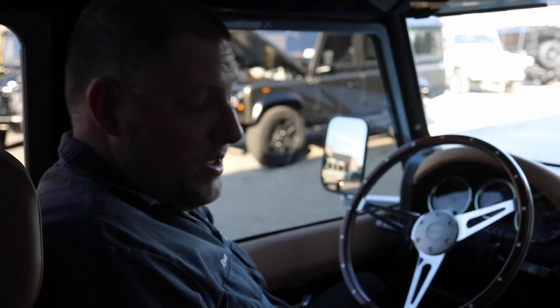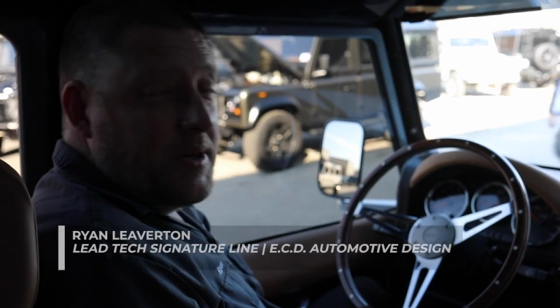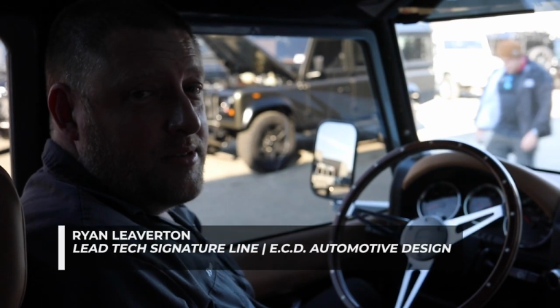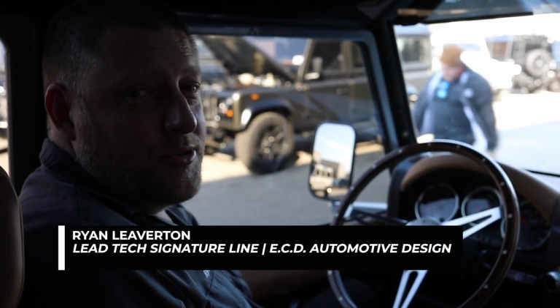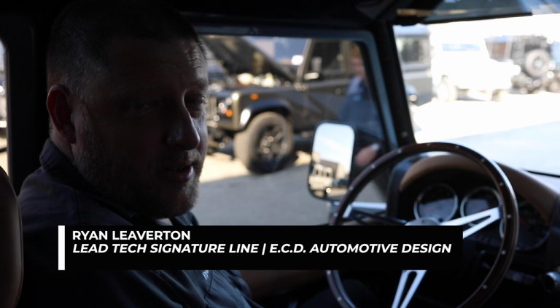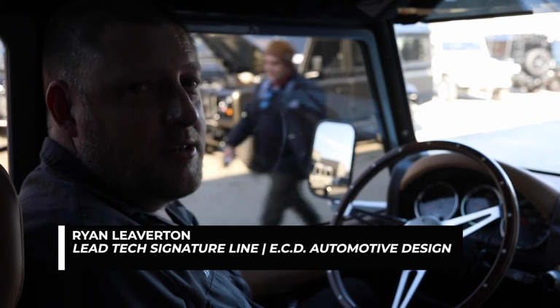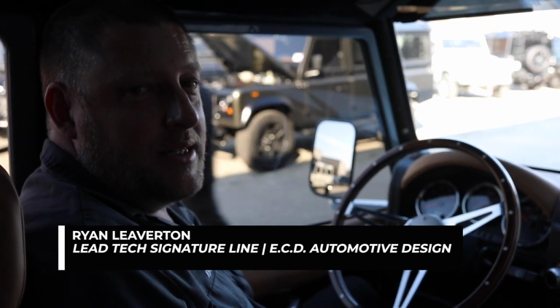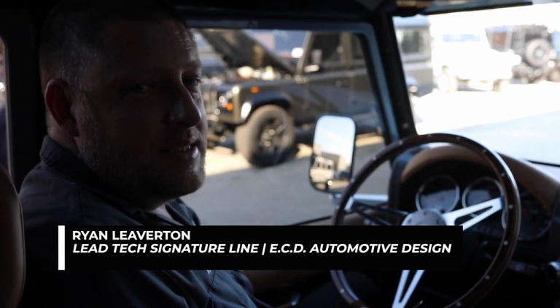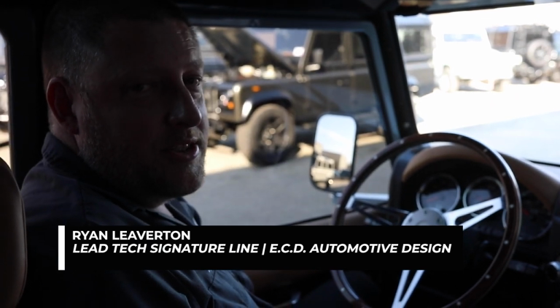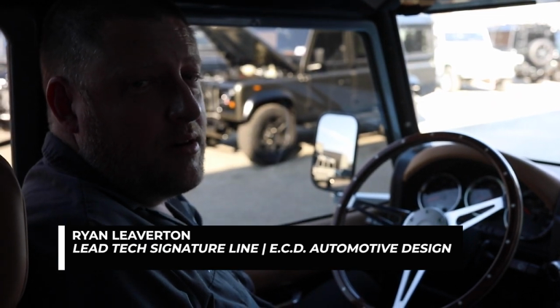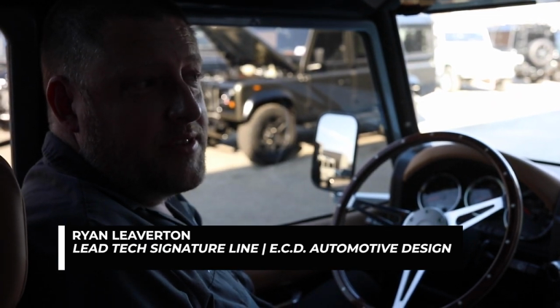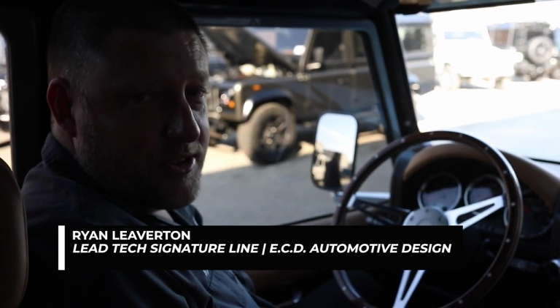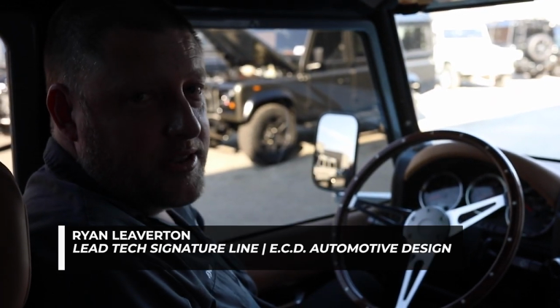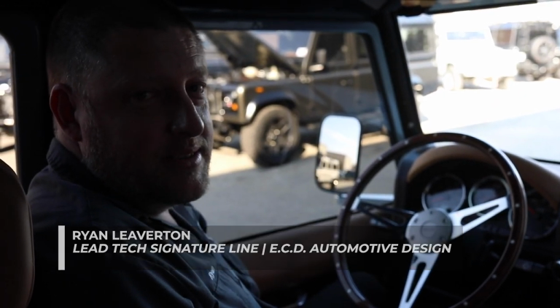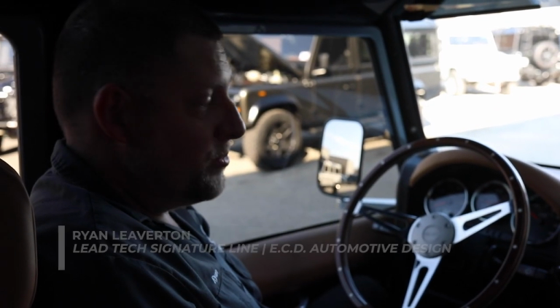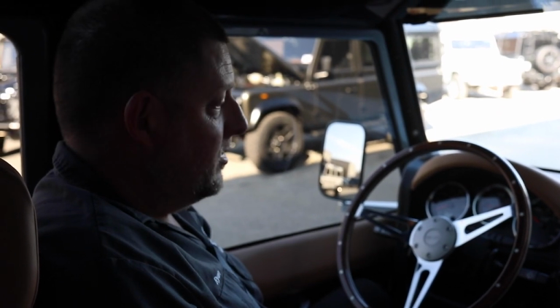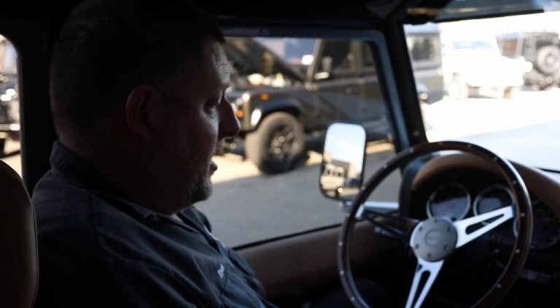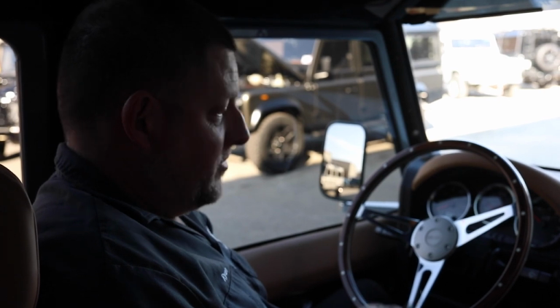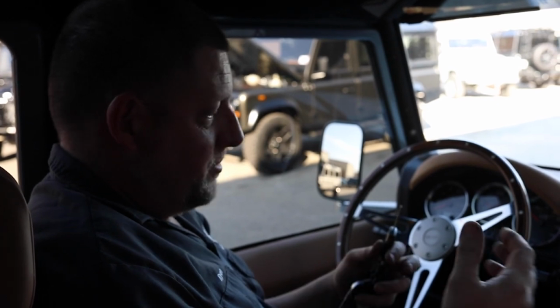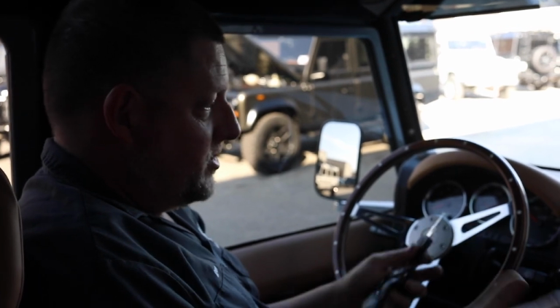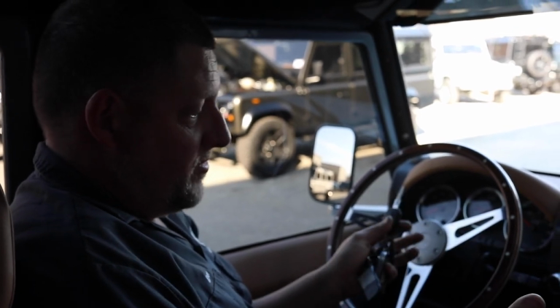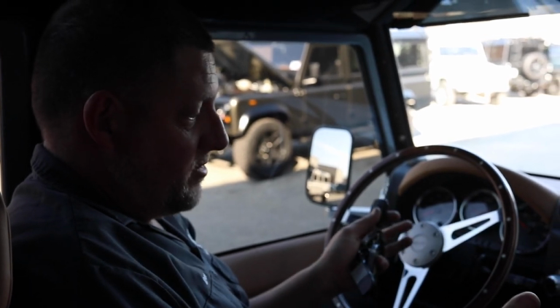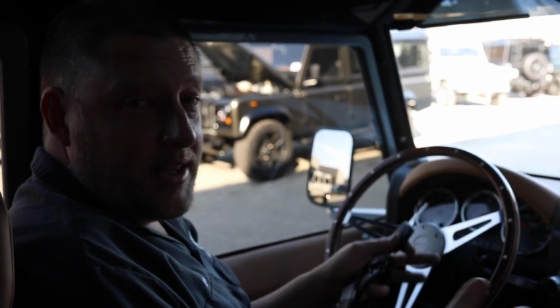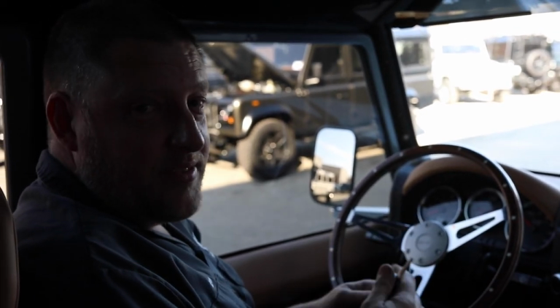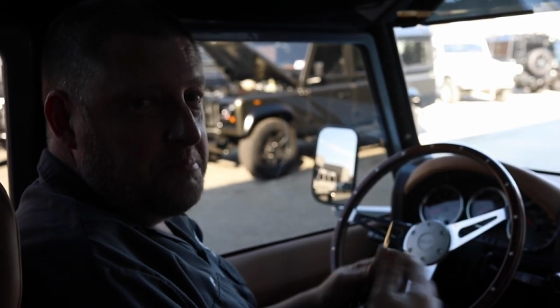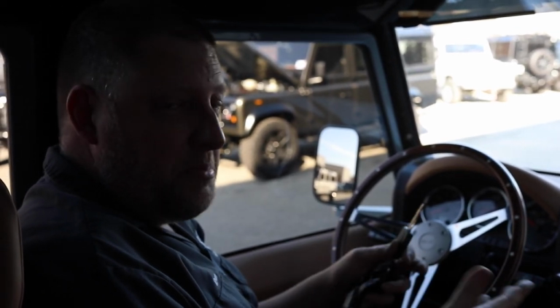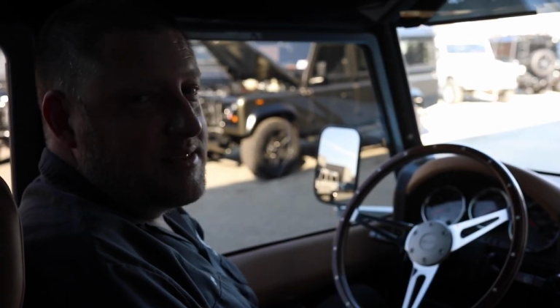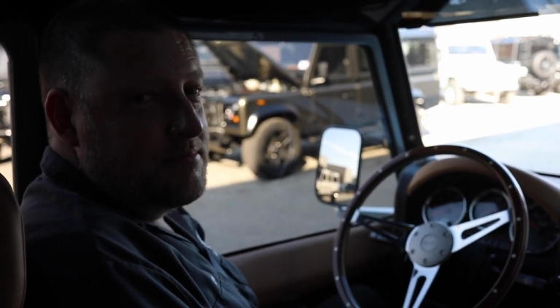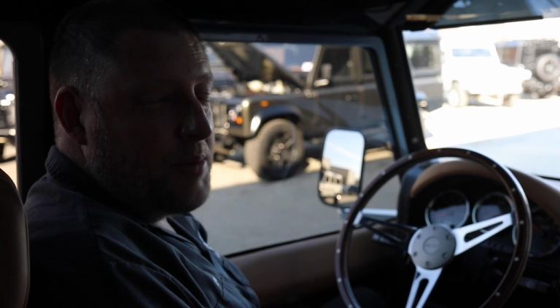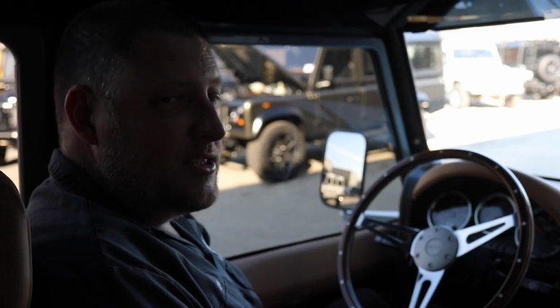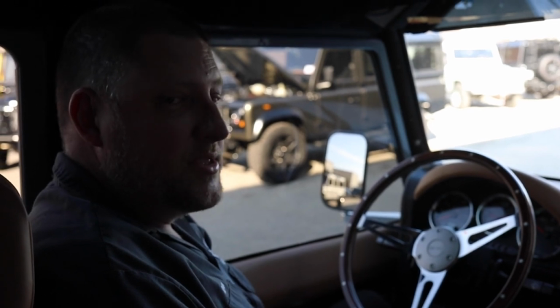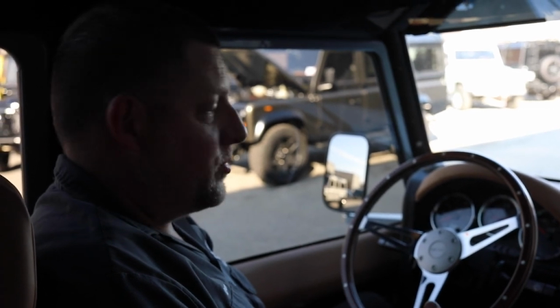Hello, my name is Ryan. I am the lead technician of the Signature Line here at ECD Automotive. I'm going to give a little demonstration of our first electric Defender, some basics on operating, and some other technical points.